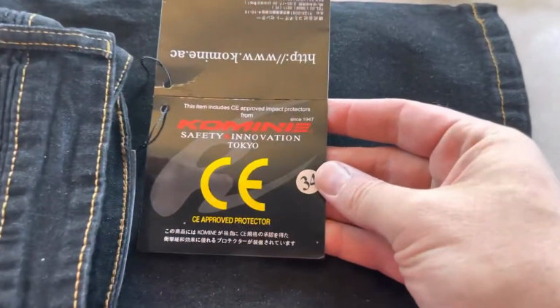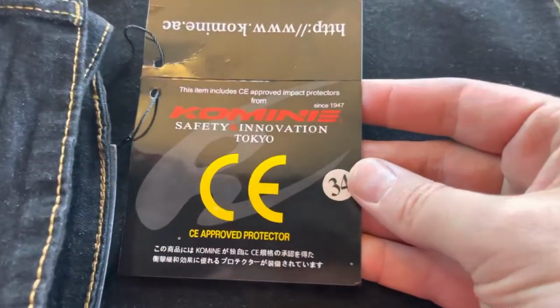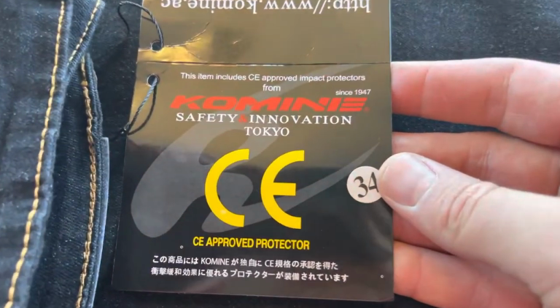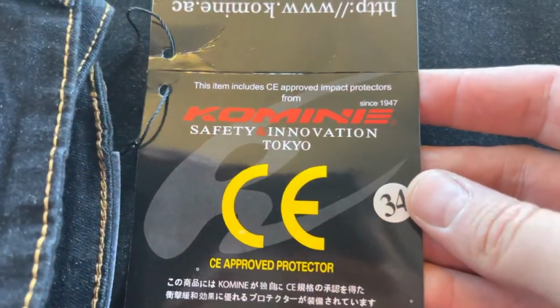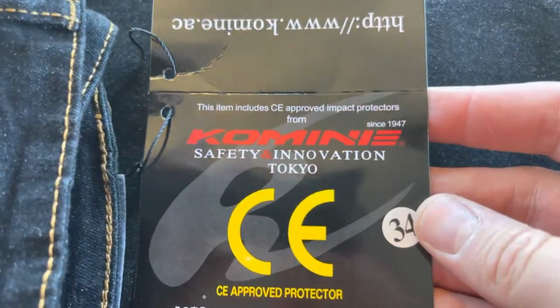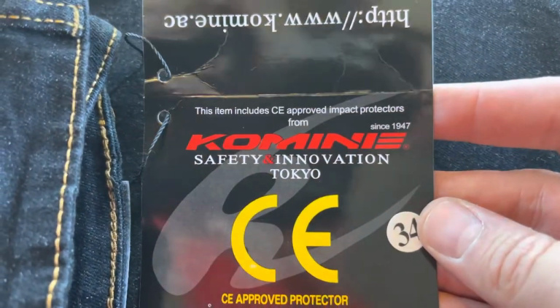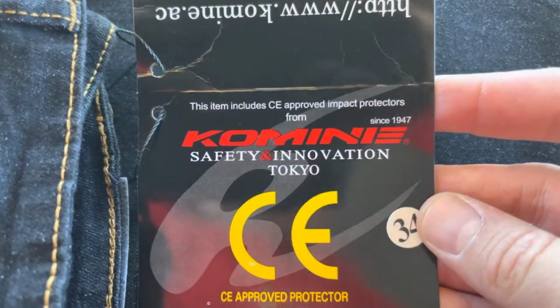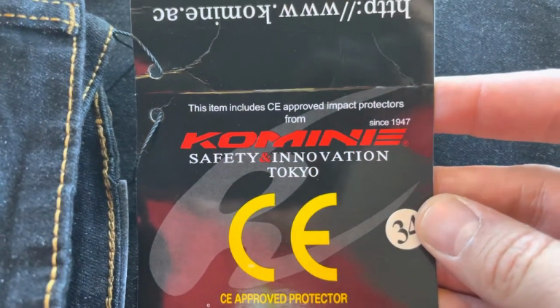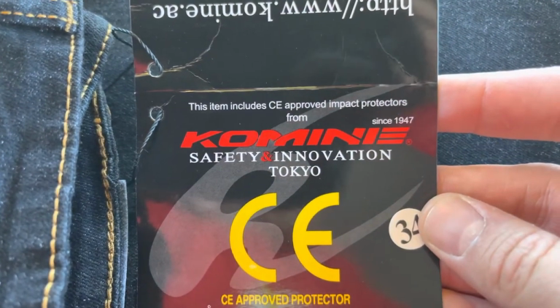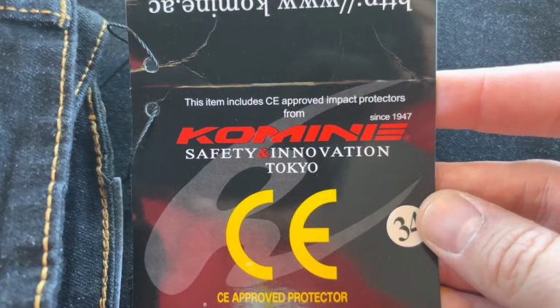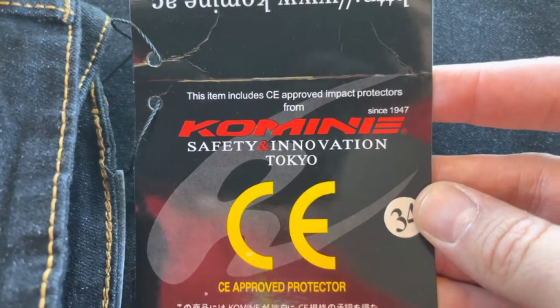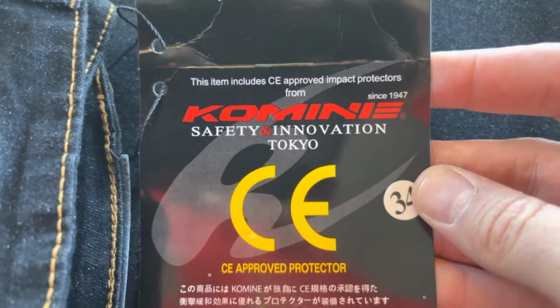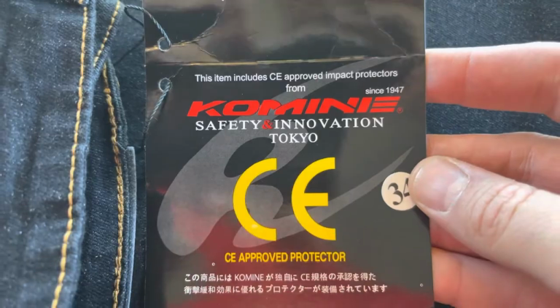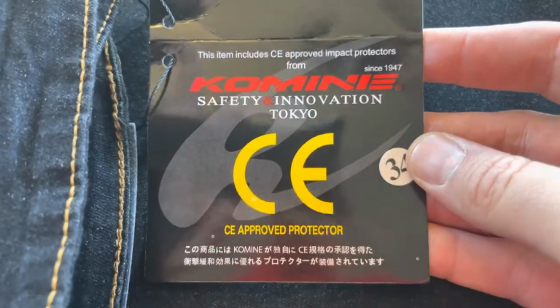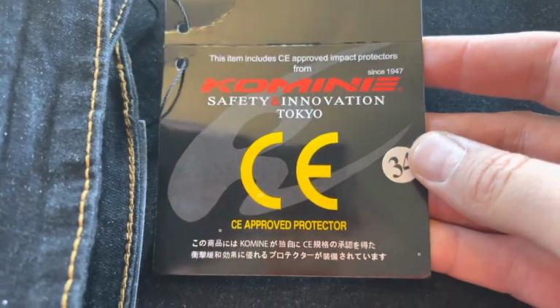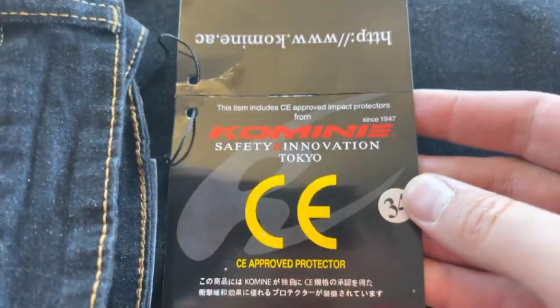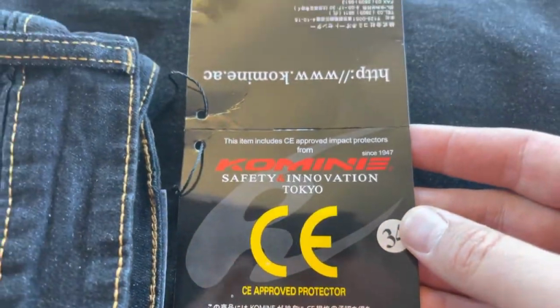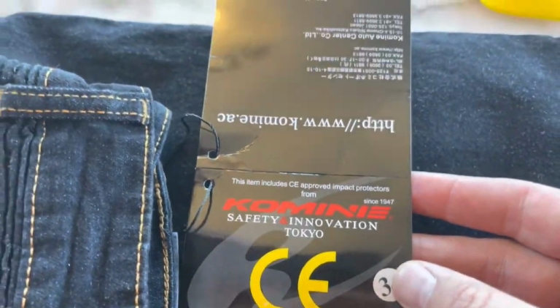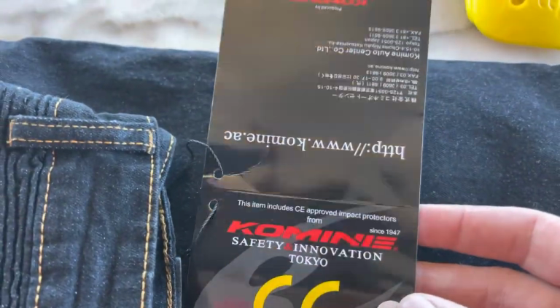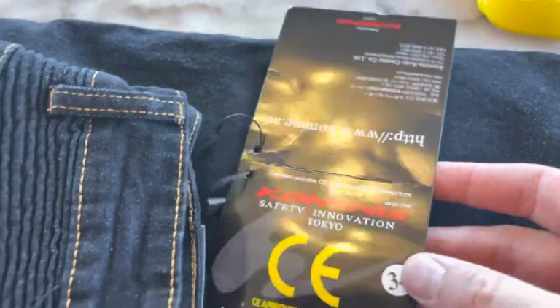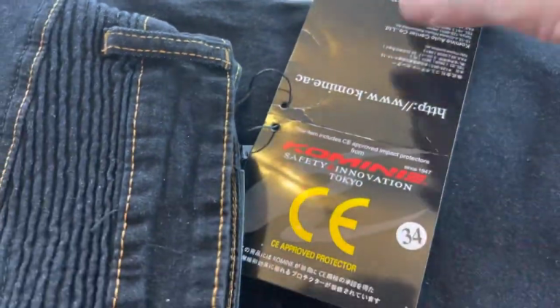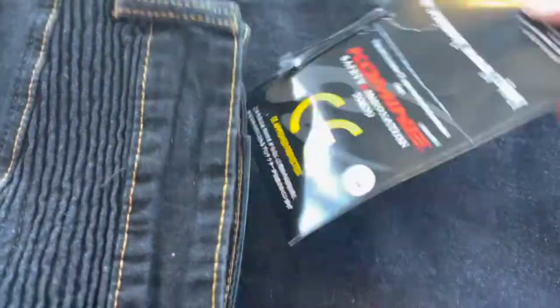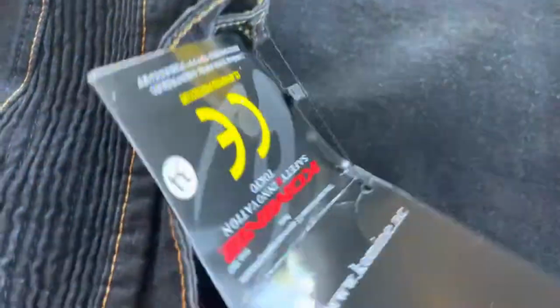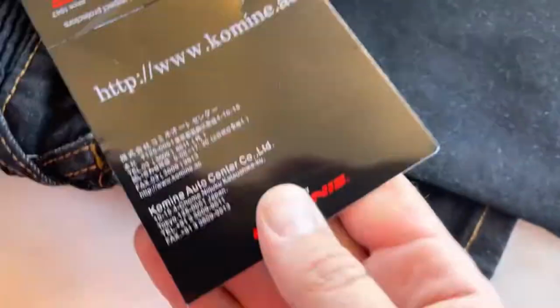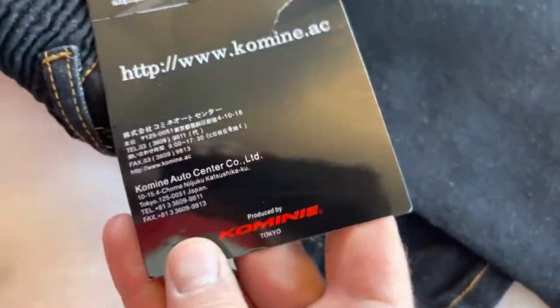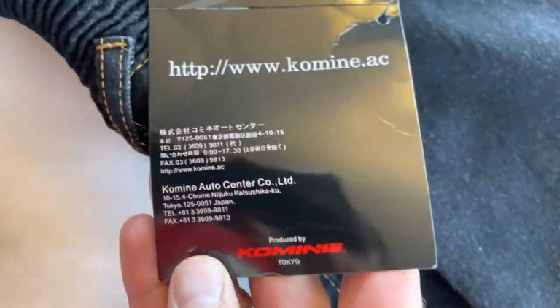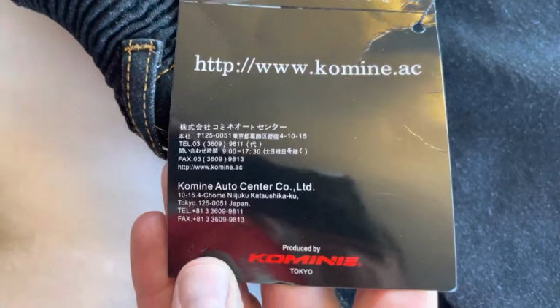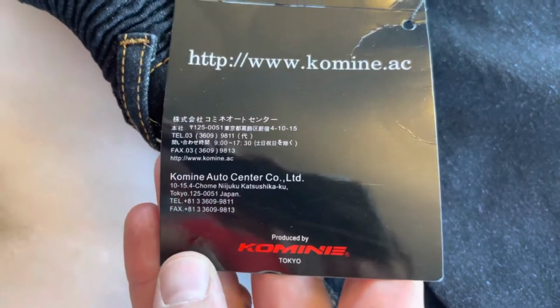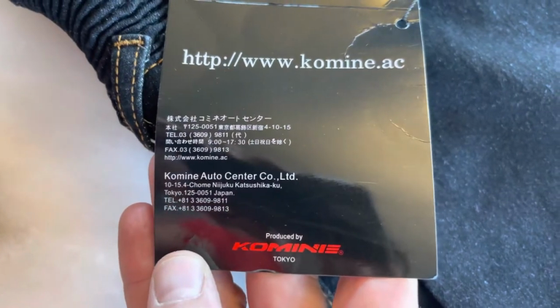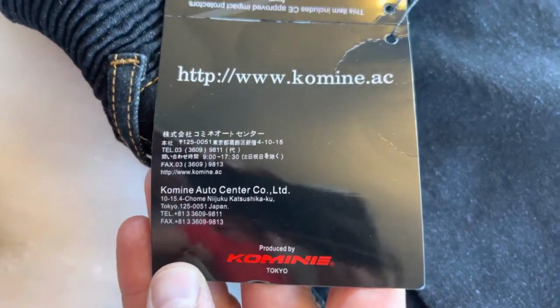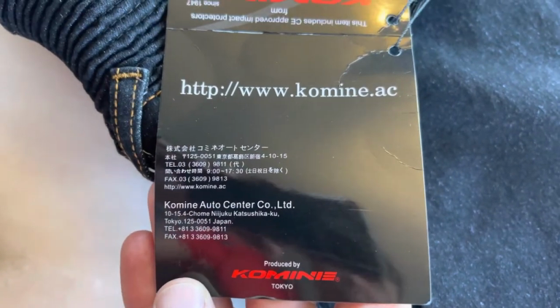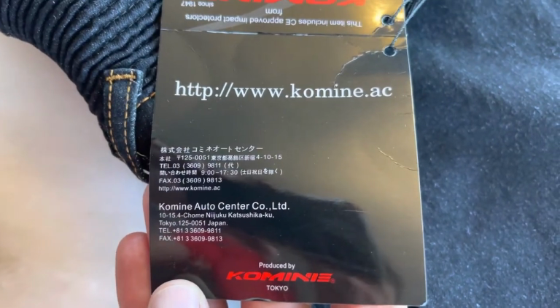So here's the tag that came with them. The name on them is Safety Innovation, and there's some other writing down here as well with a website.